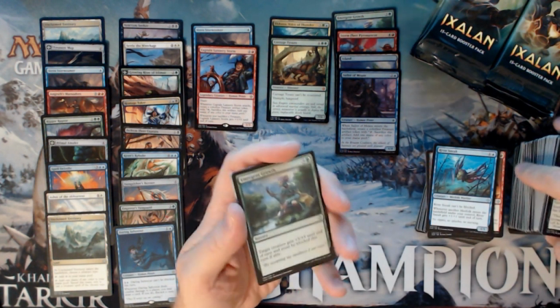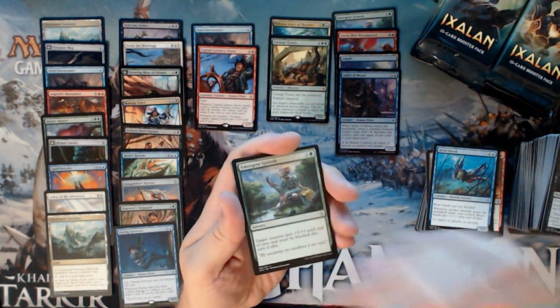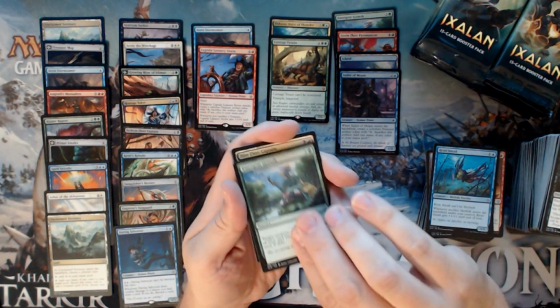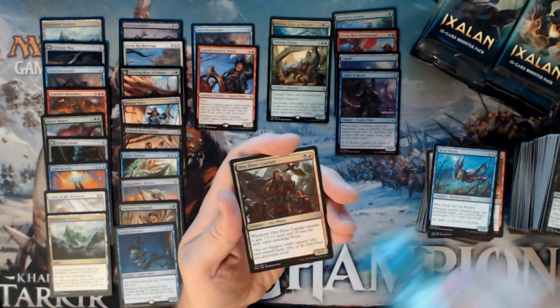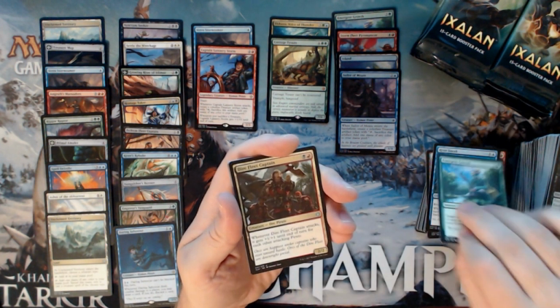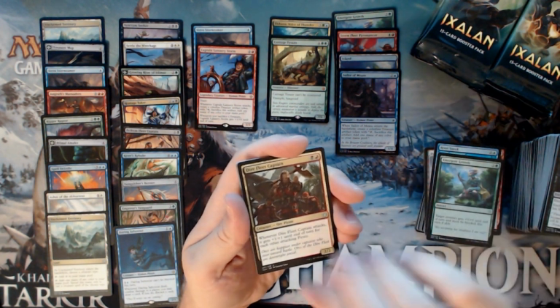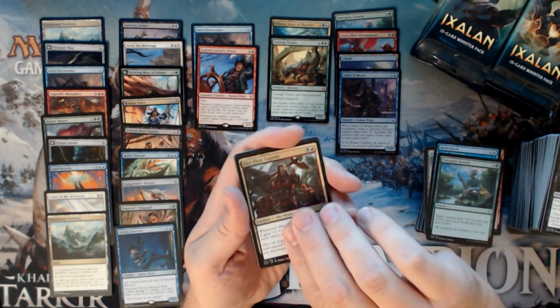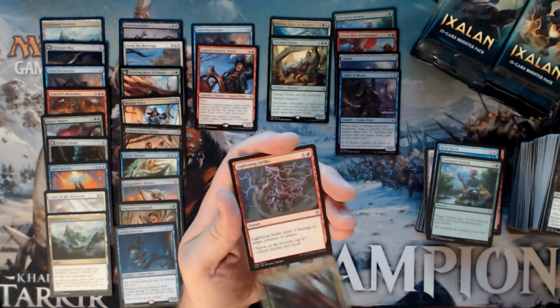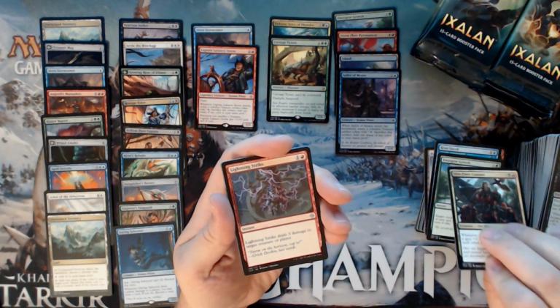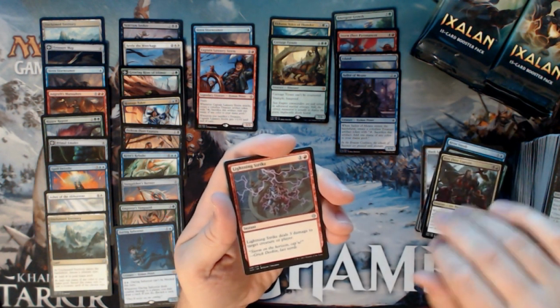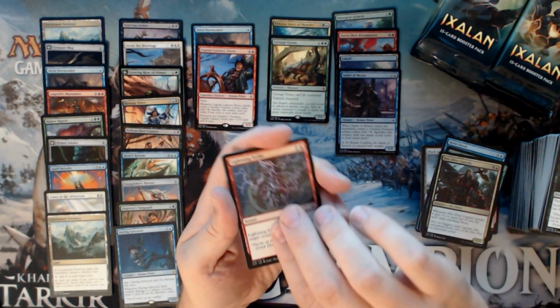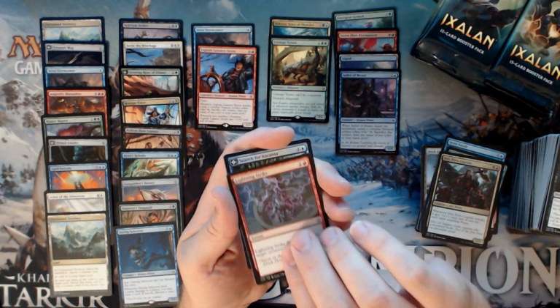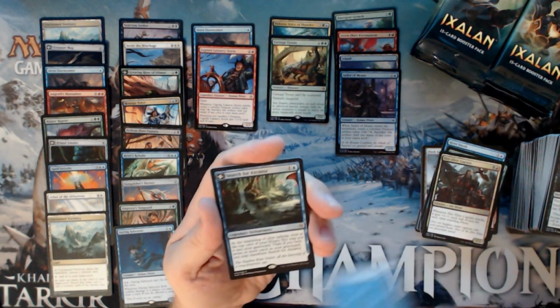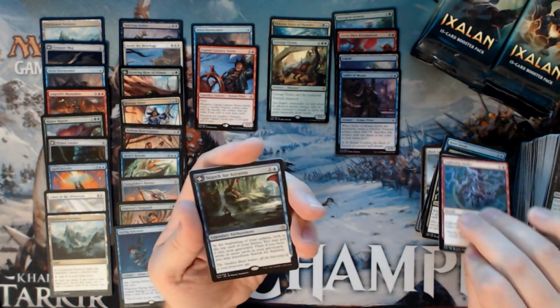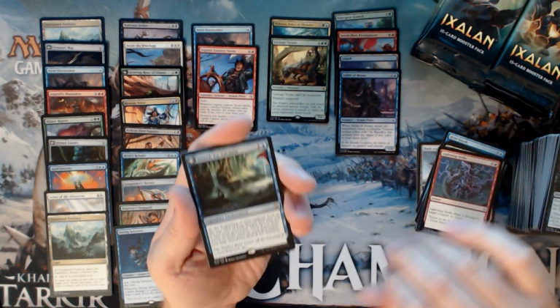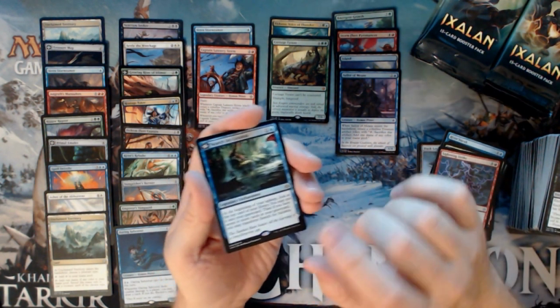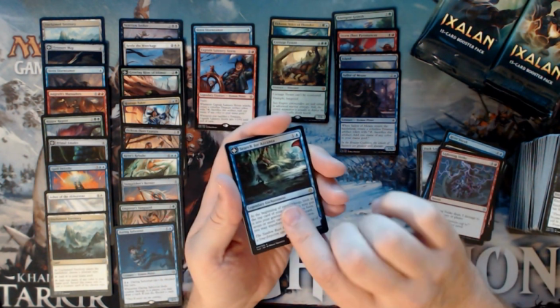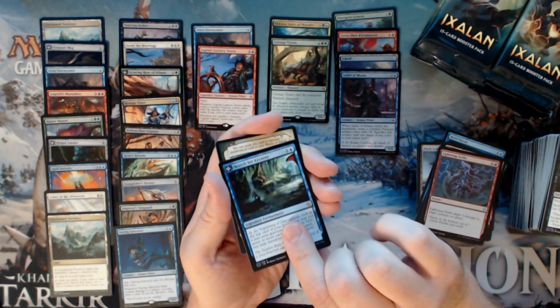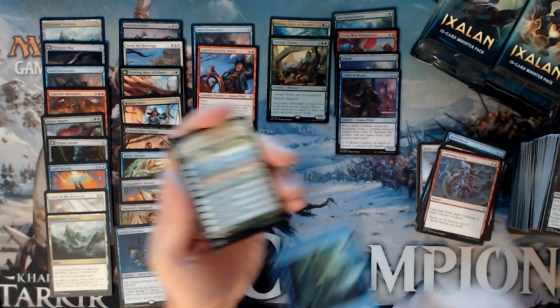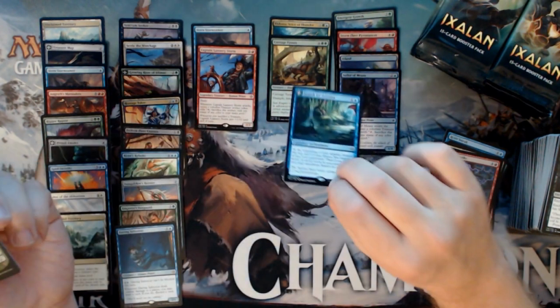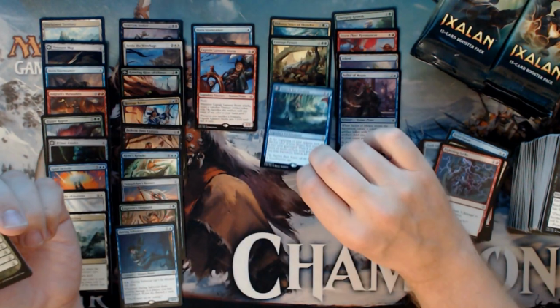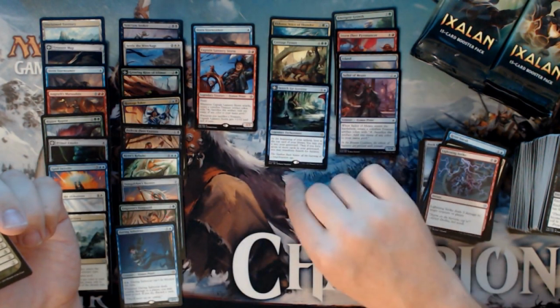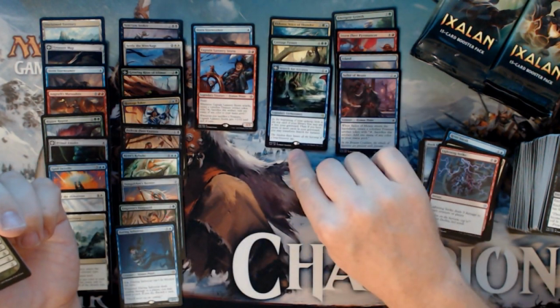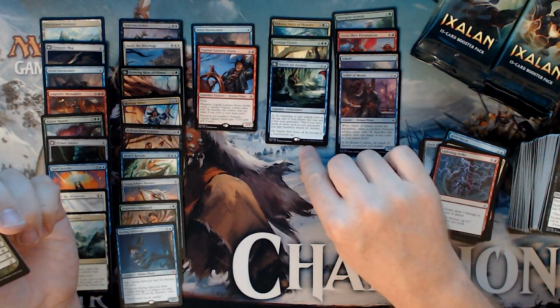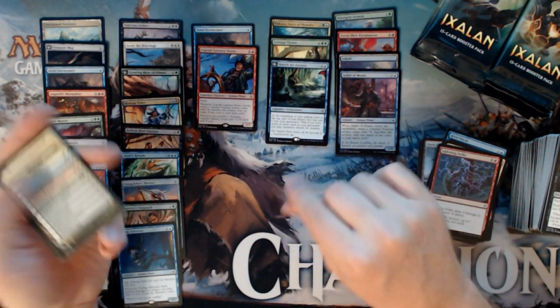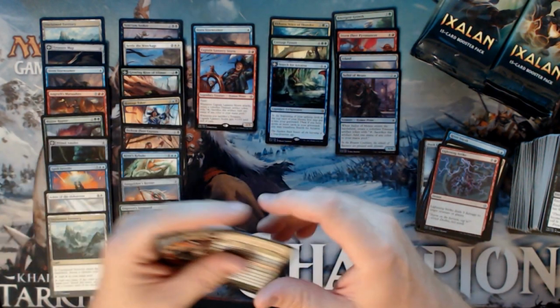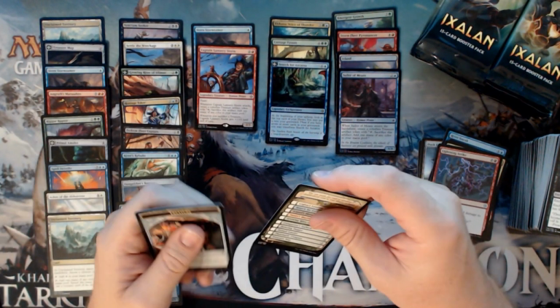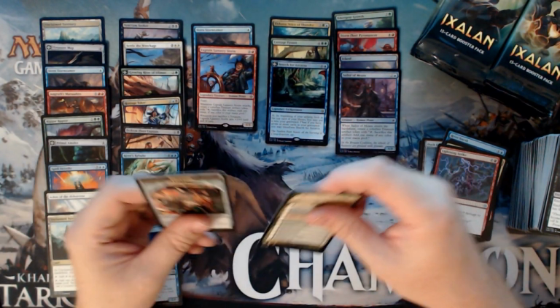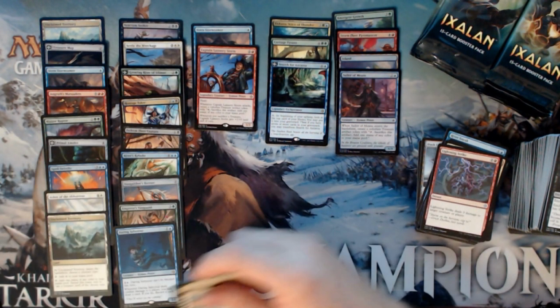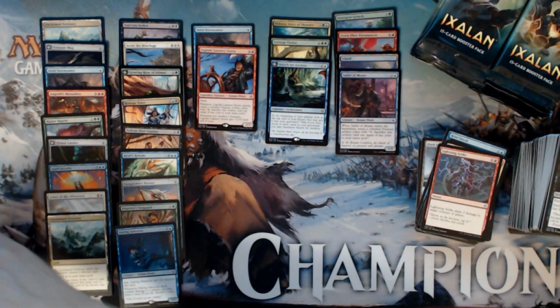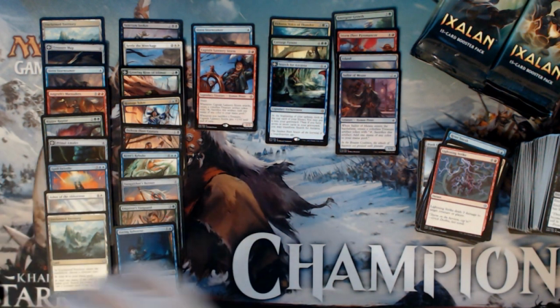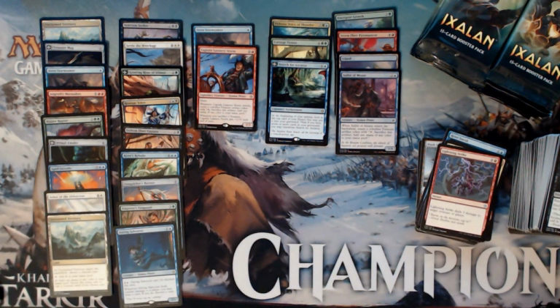We have an Emergent Growth, Dire Fleet Captain, Lightning Strike, and a Search for Ascanta. So we hit the two best cards in the set. I'm just going to put that in the Mythic pile because that's where it belongs.